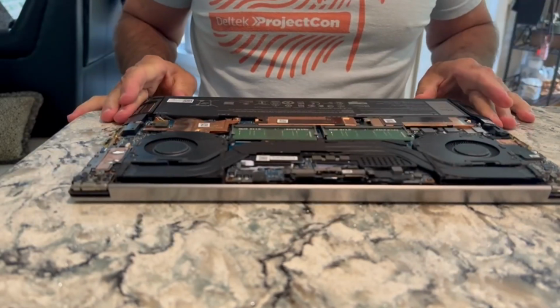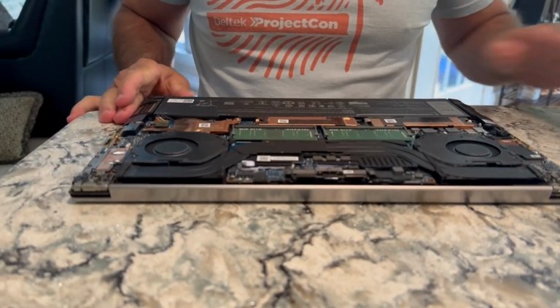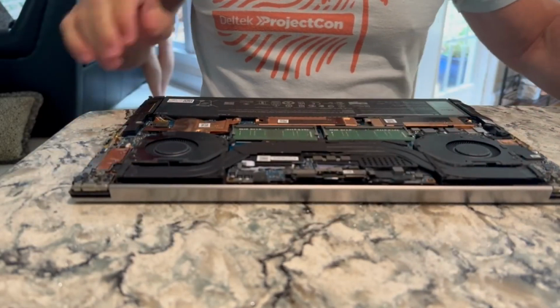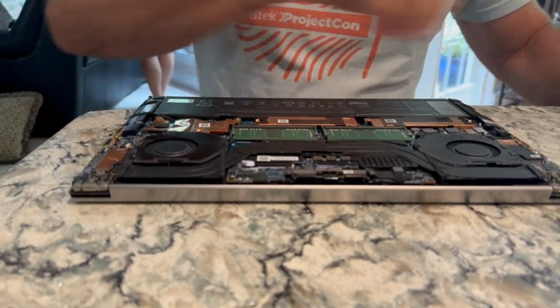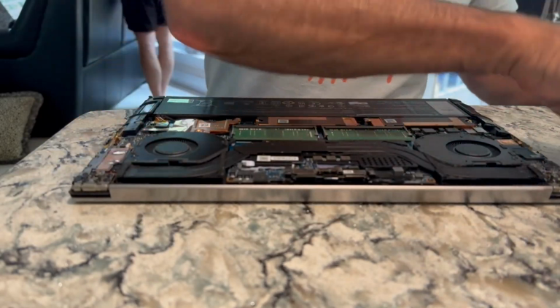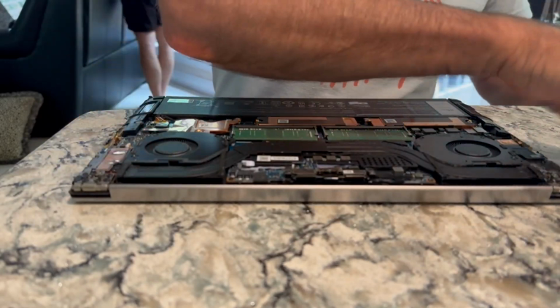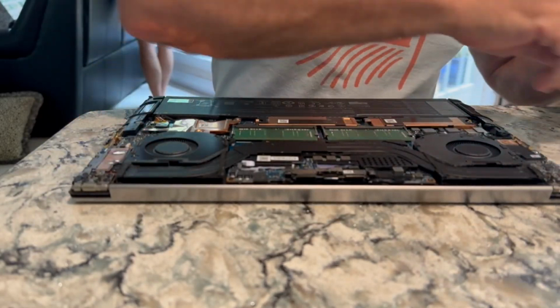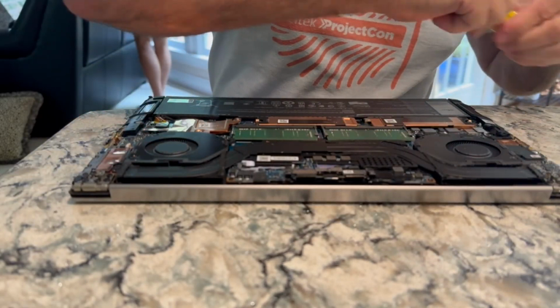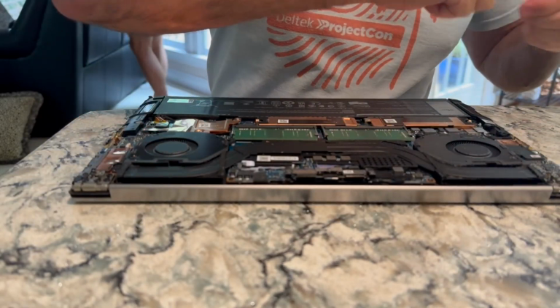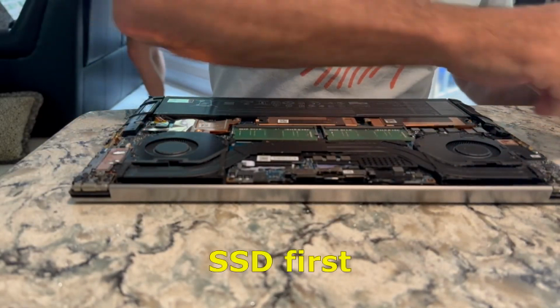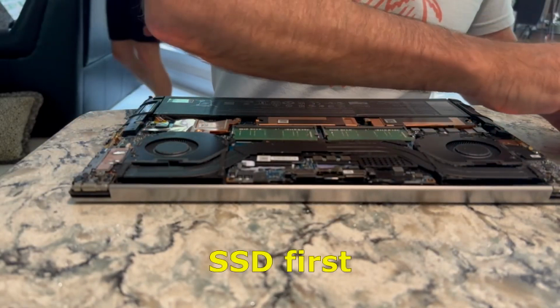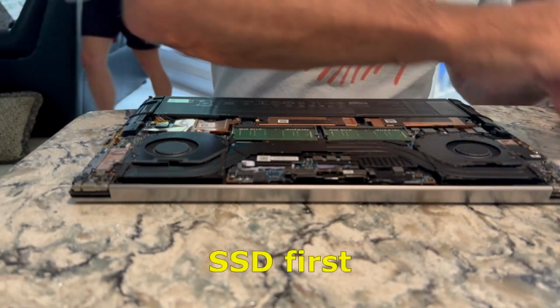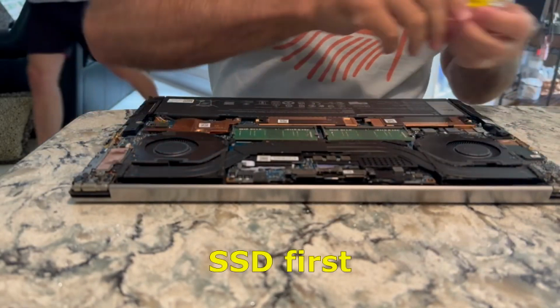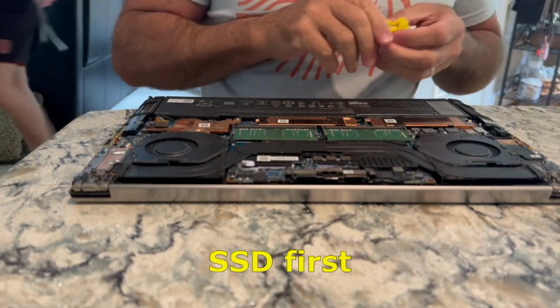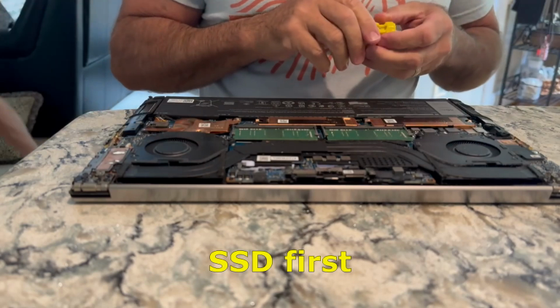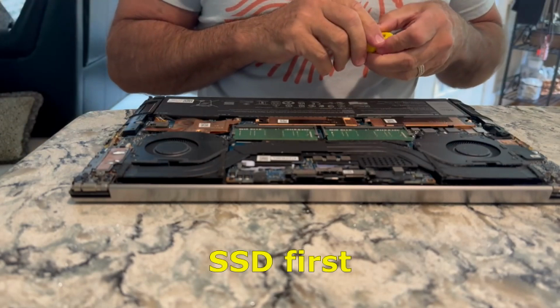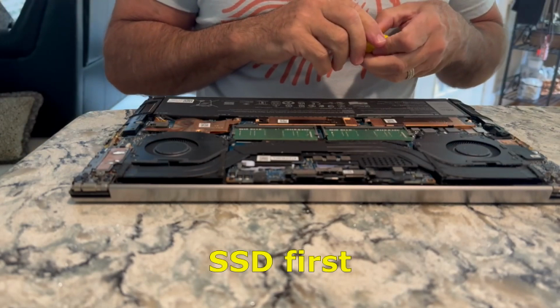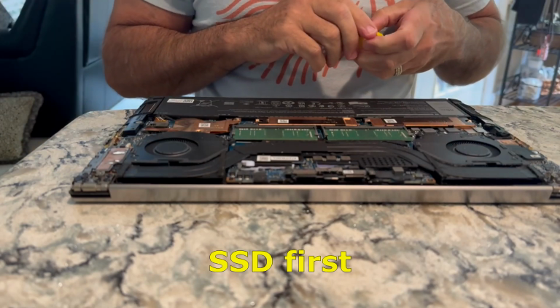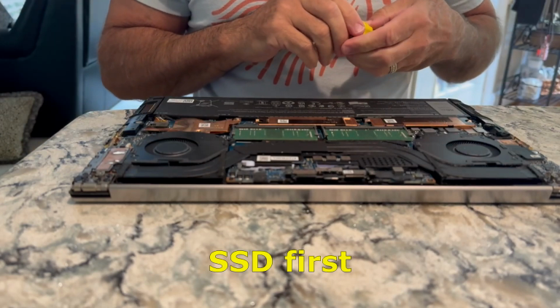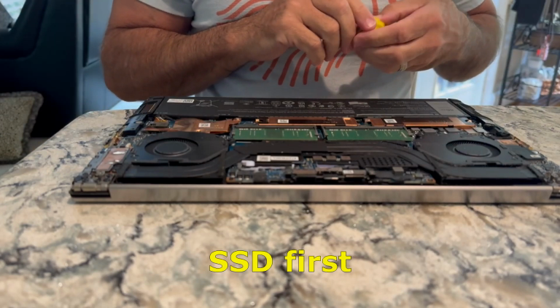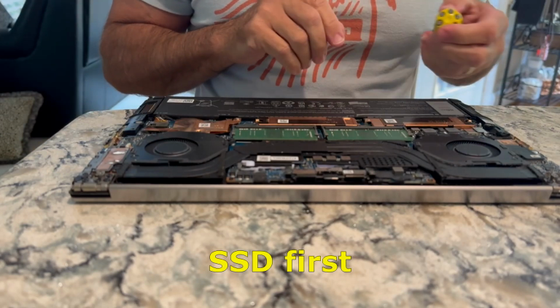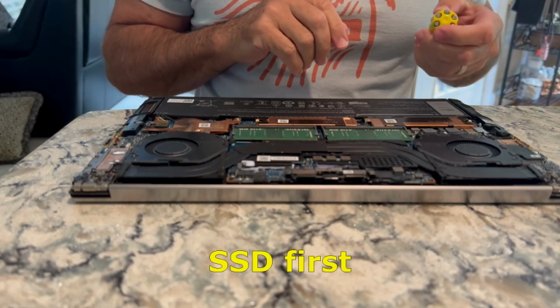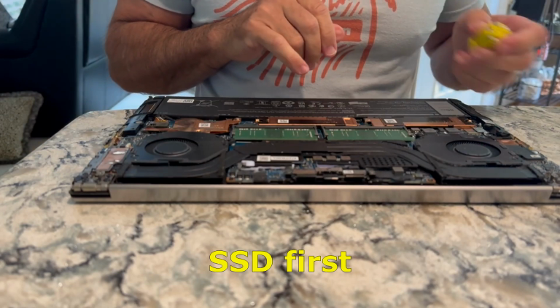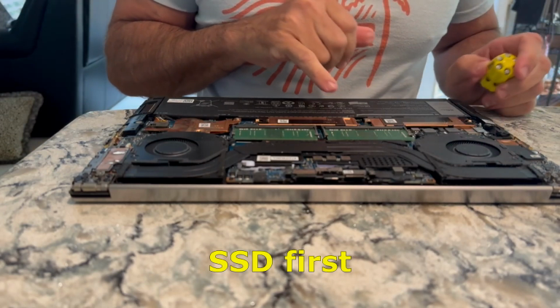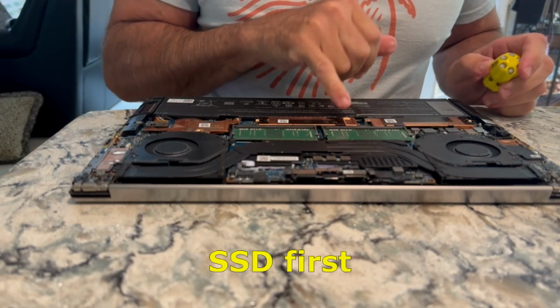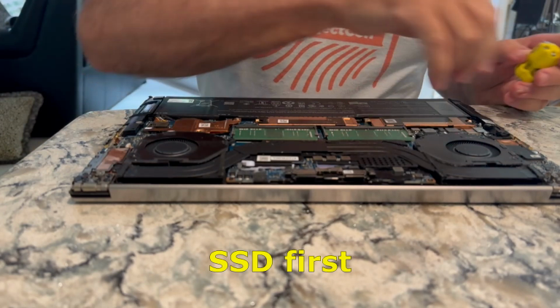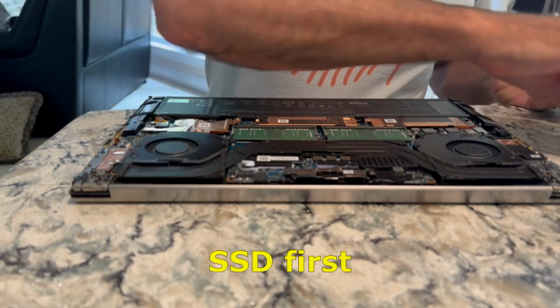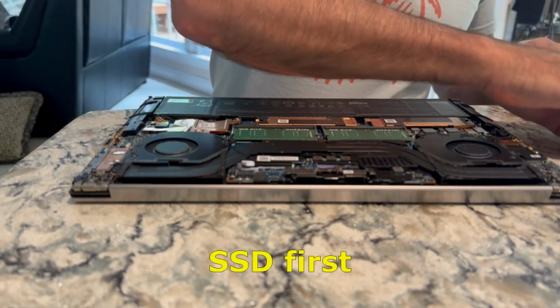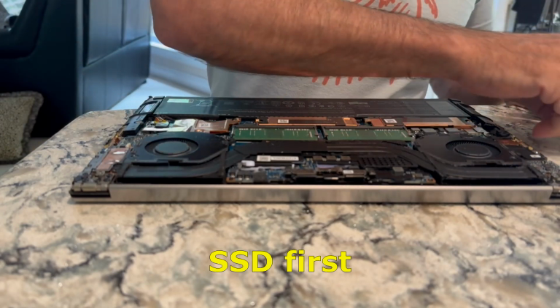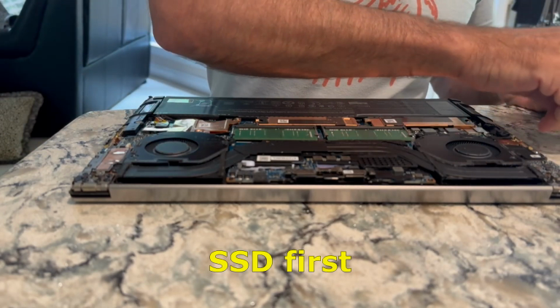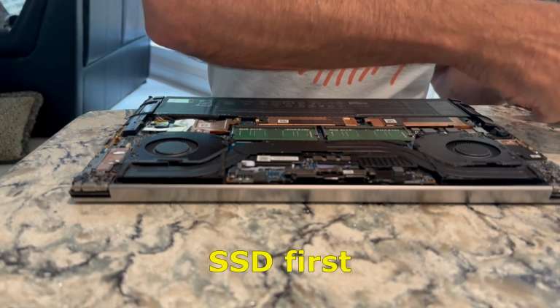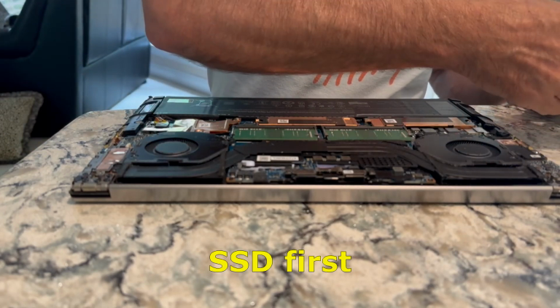I'll change bits there, get the Phillips out.